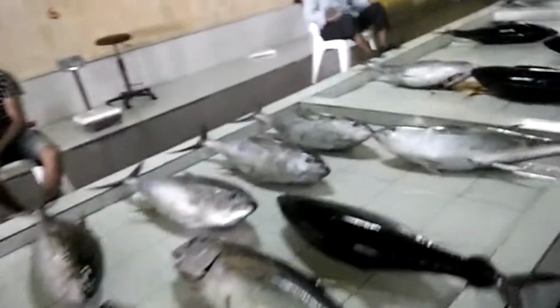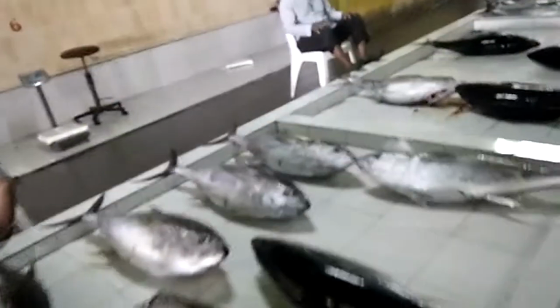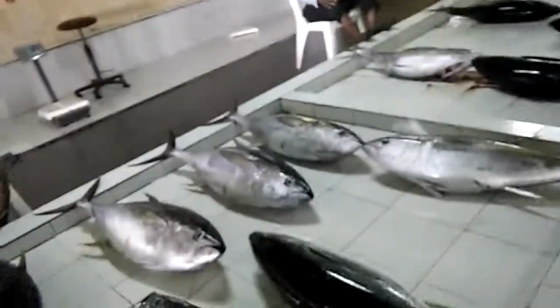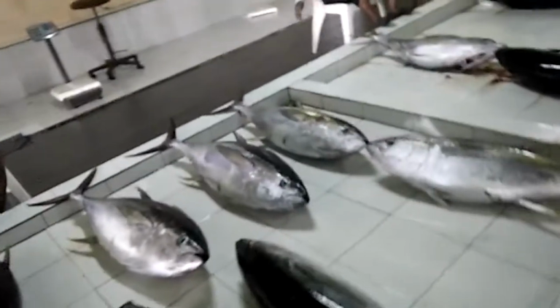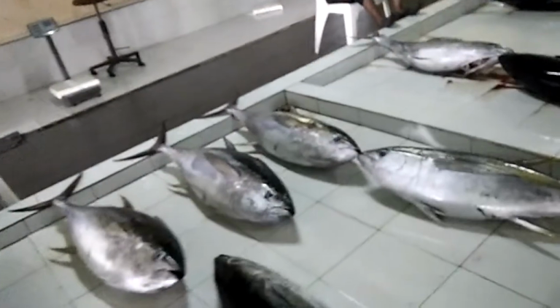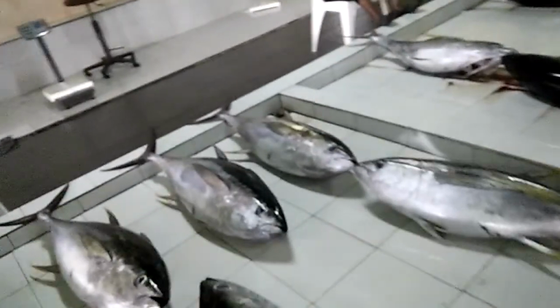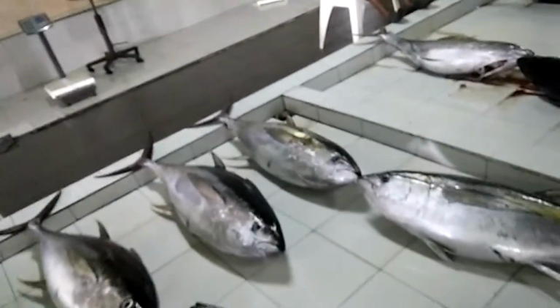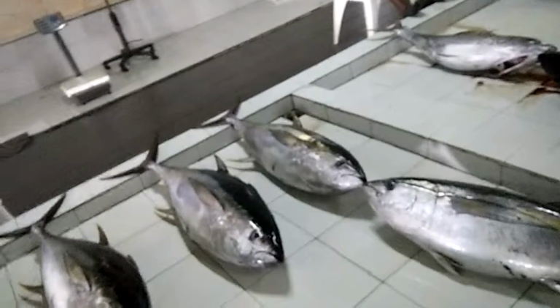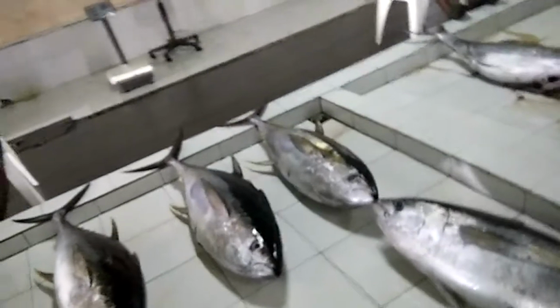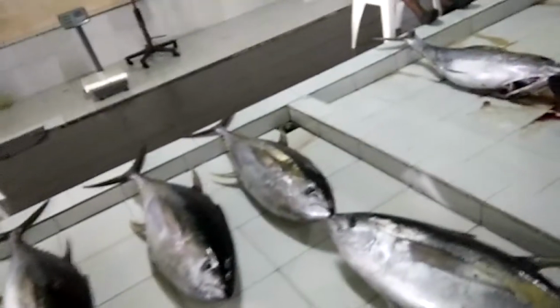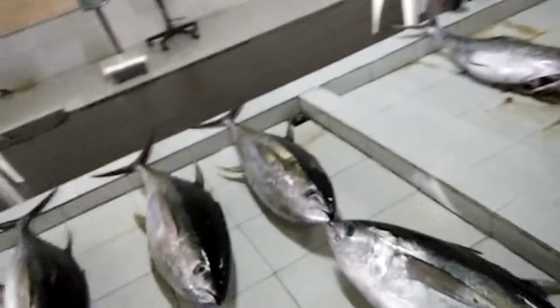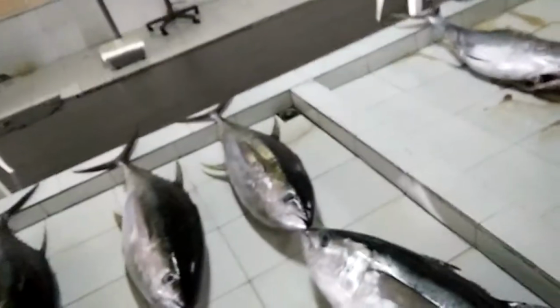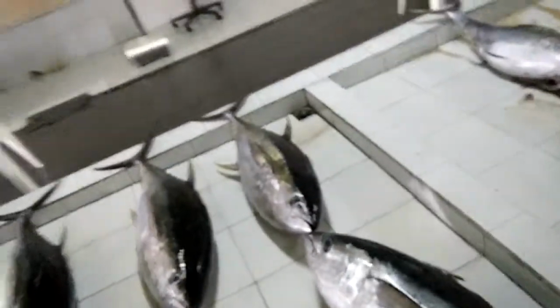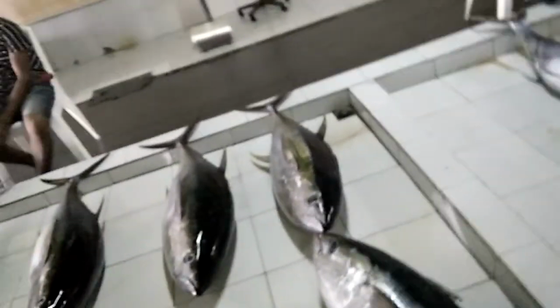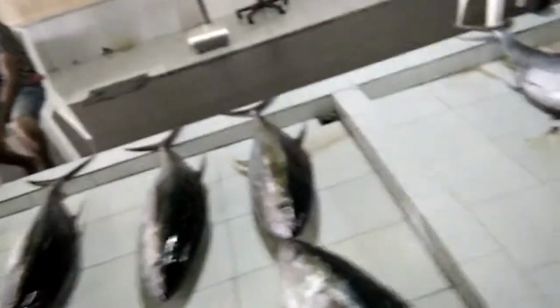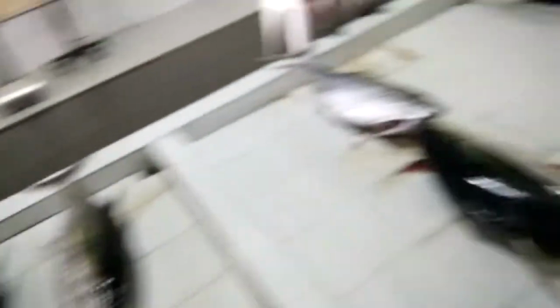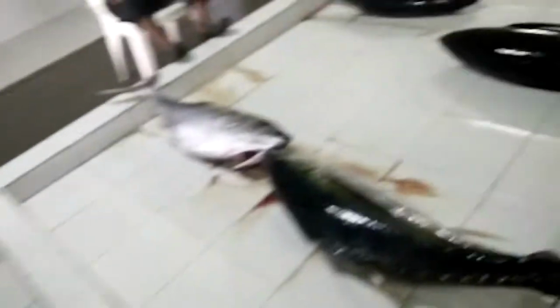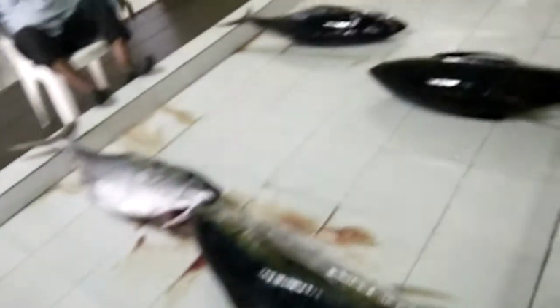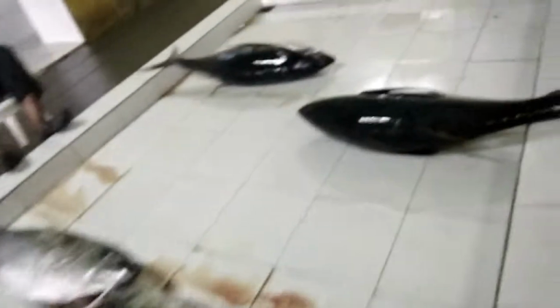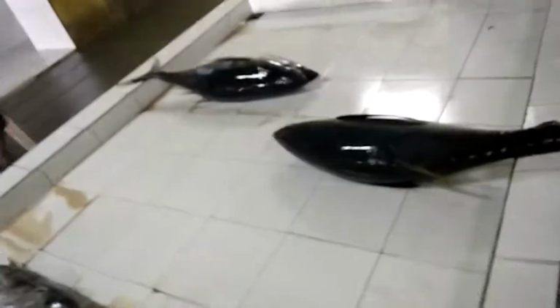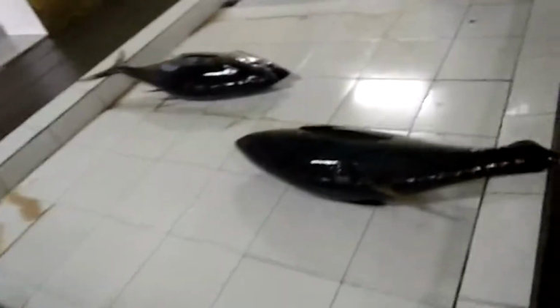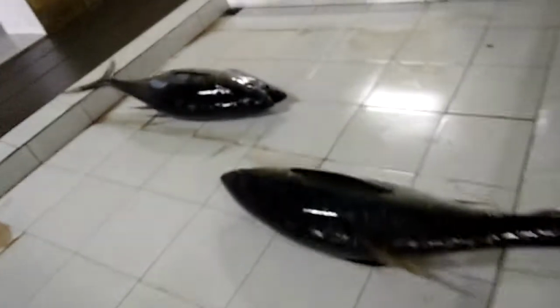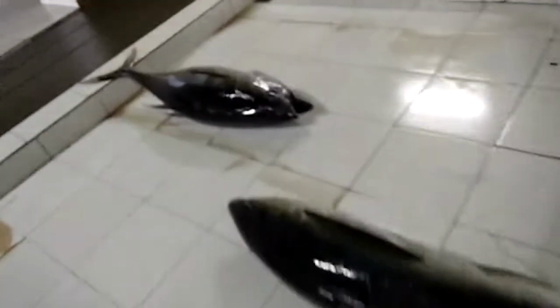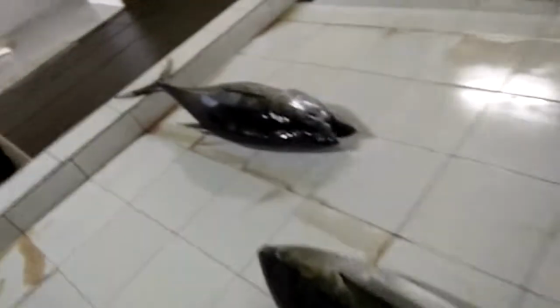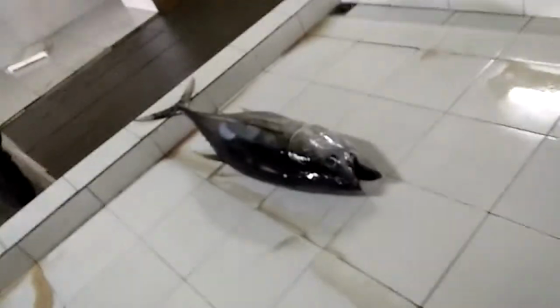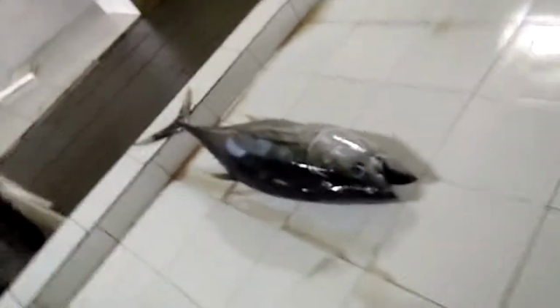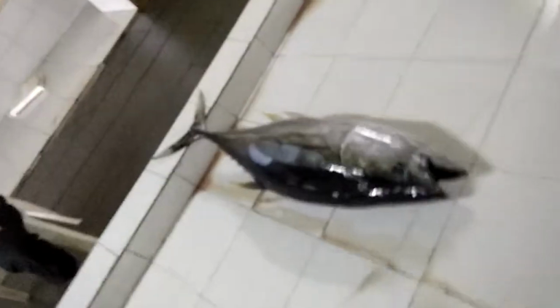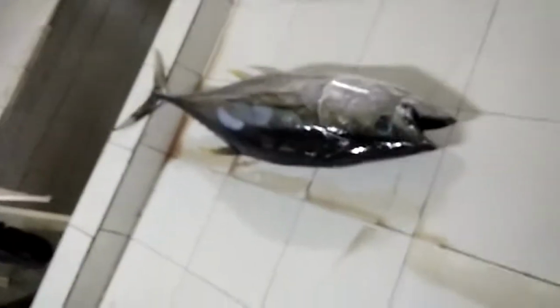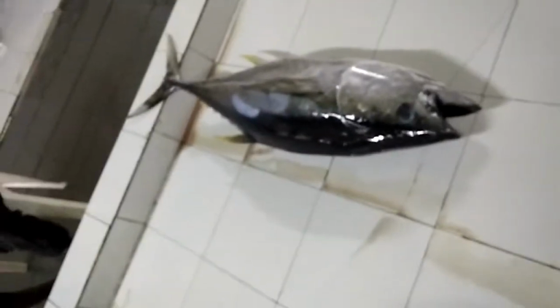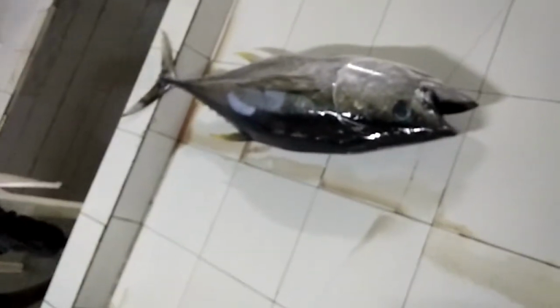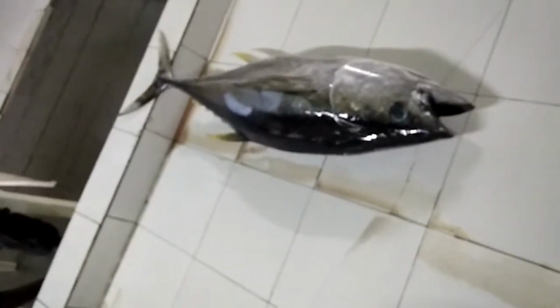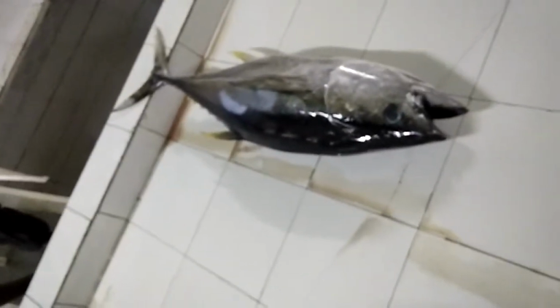Here are the big tunas, each costing approximately 700 rupees, which in Indian rupees translates to about 3500 rupees. The price of this tuna fish is 700 rupees in India.